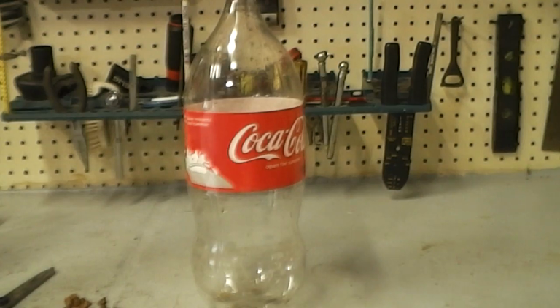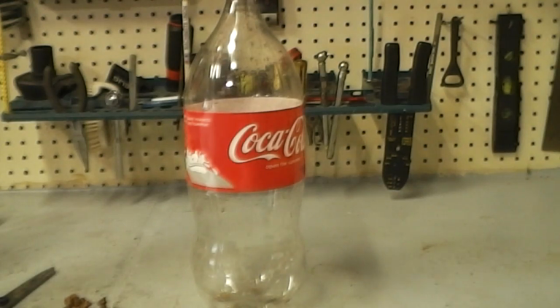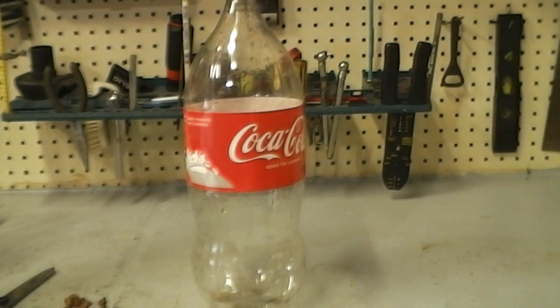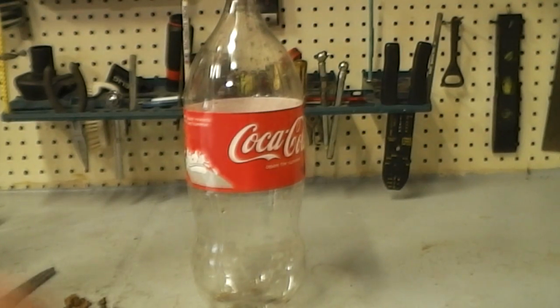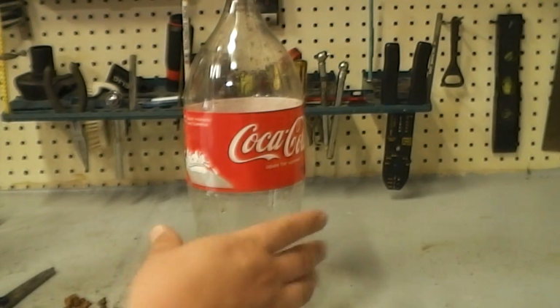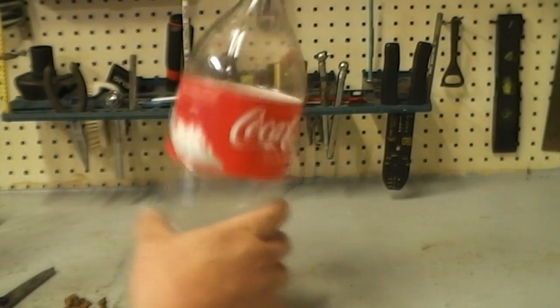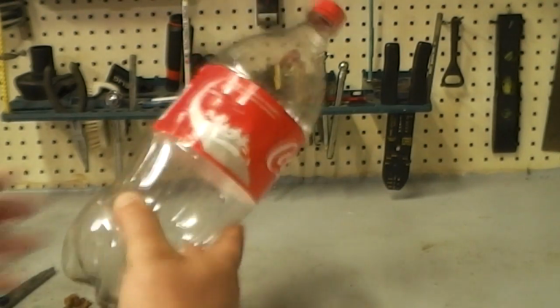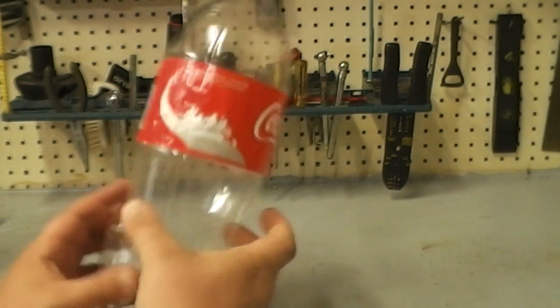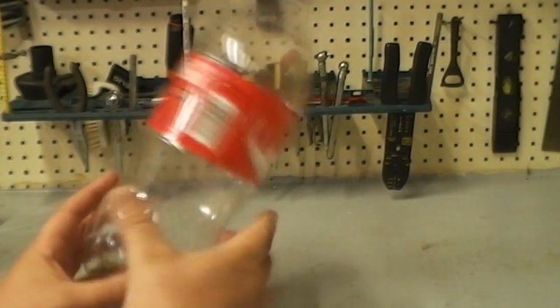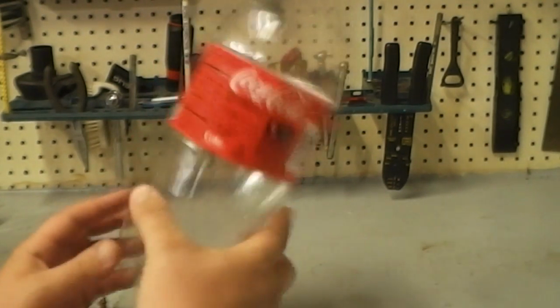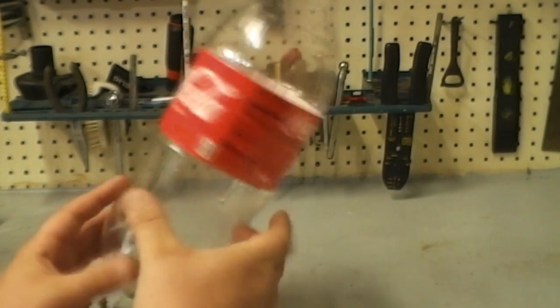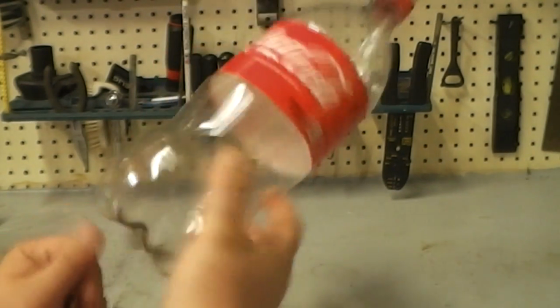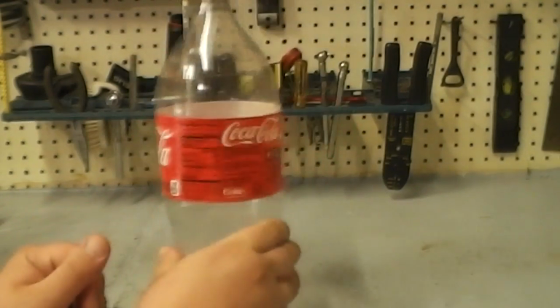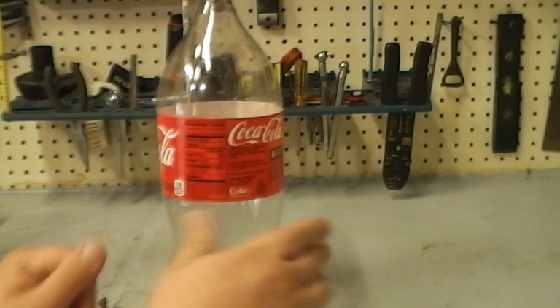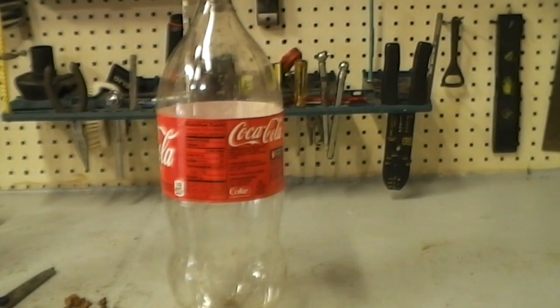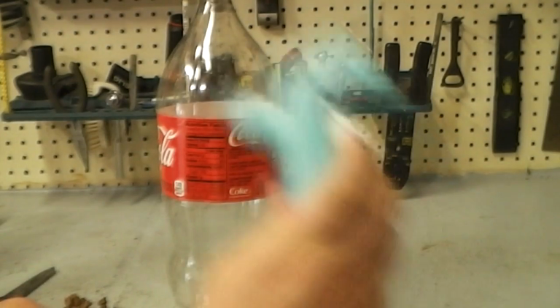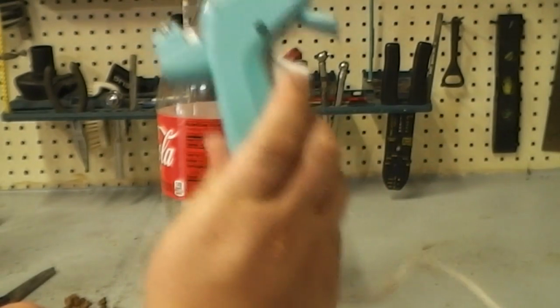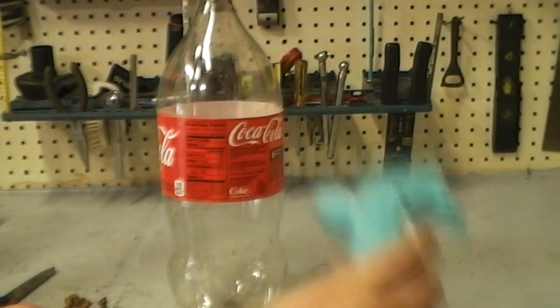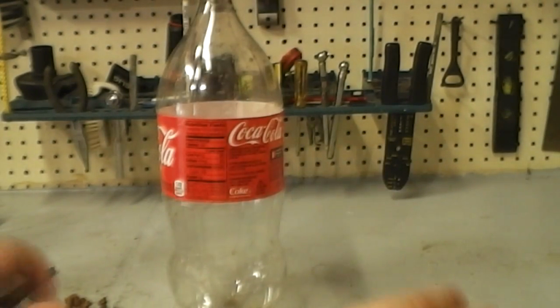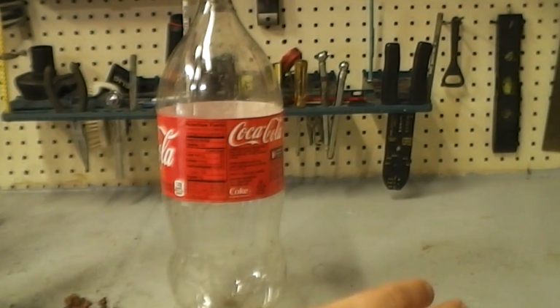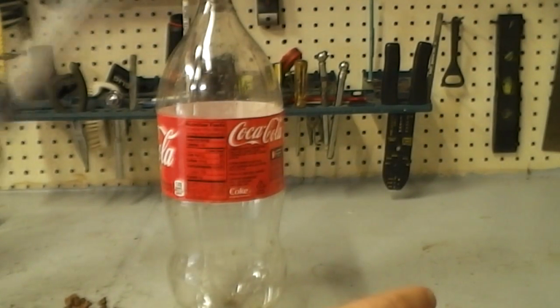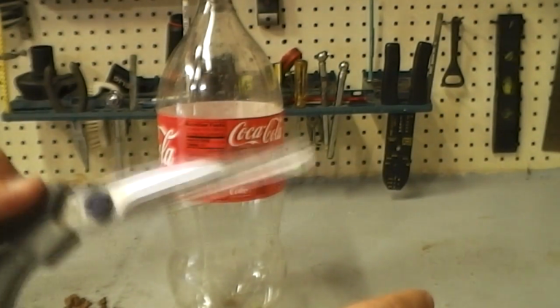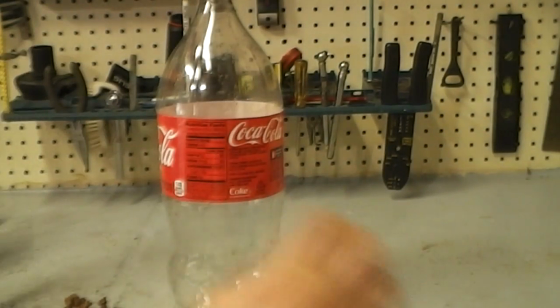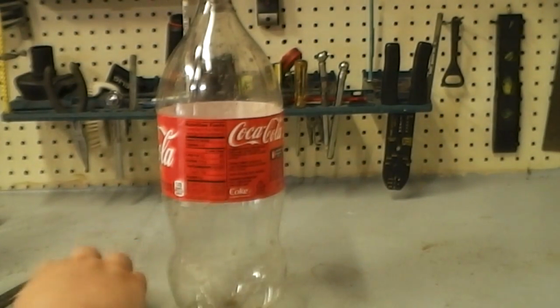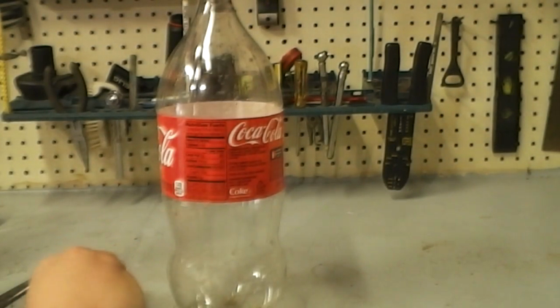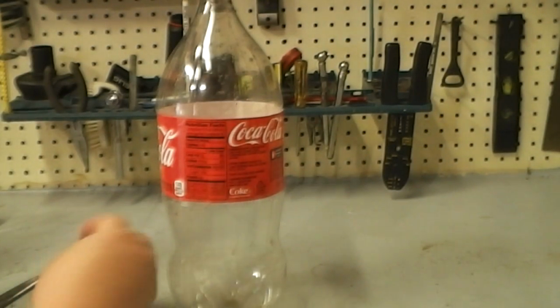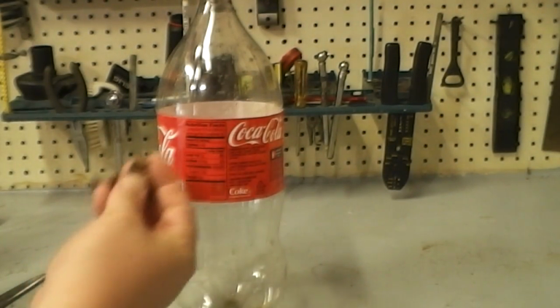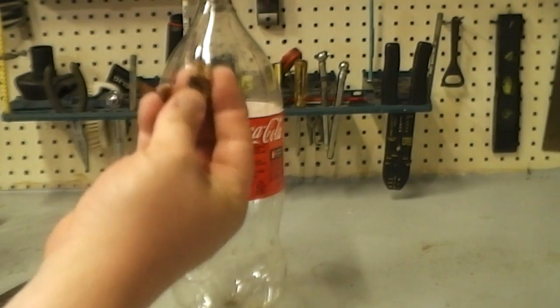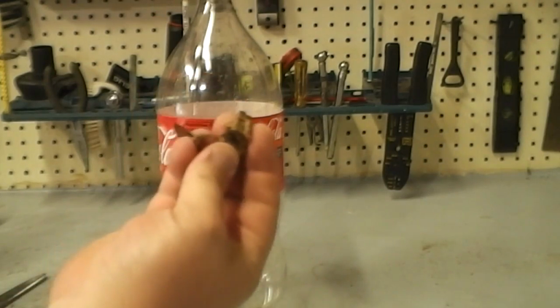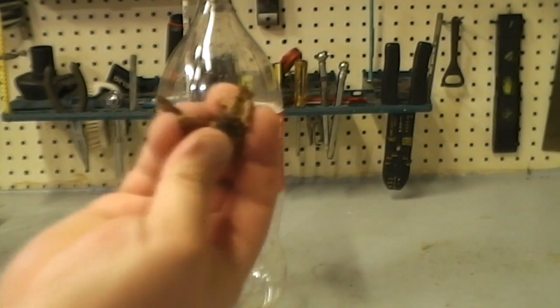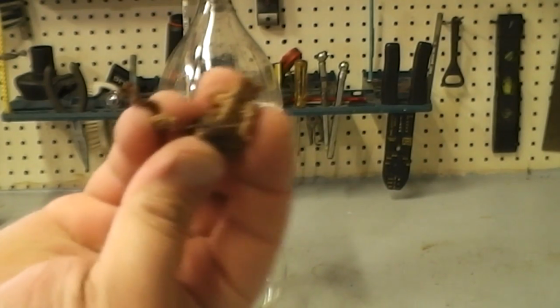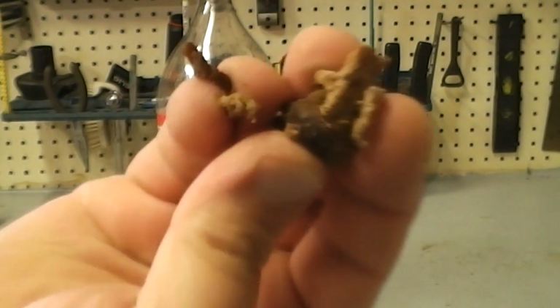Hello YouTube, today I'm going to be making myself a homemade fly trap out of an empty 2-liter bottle. I've got a glue gun, some scissors, and some bait — every fly loves hamburger.